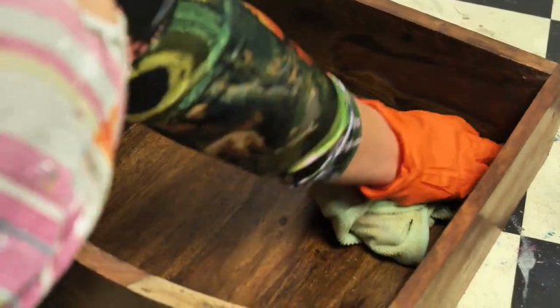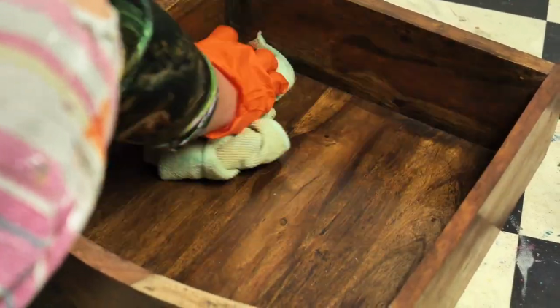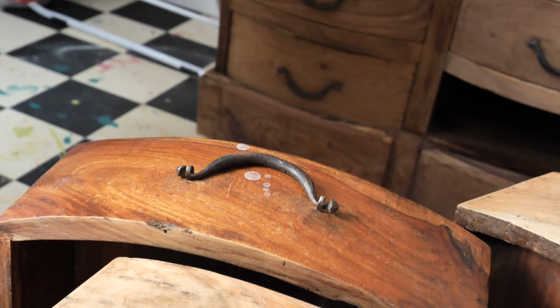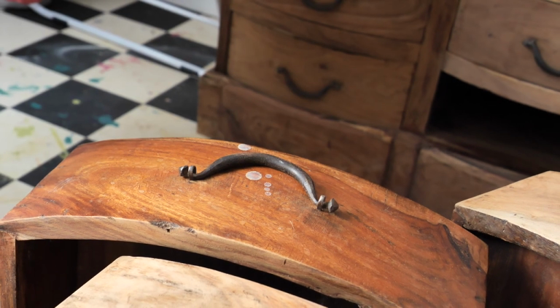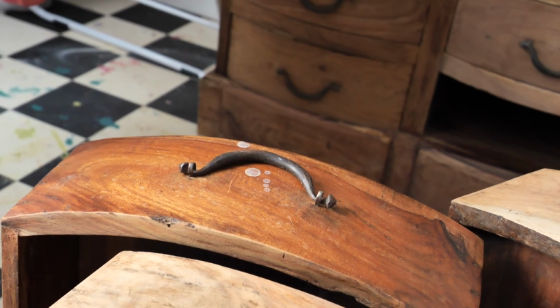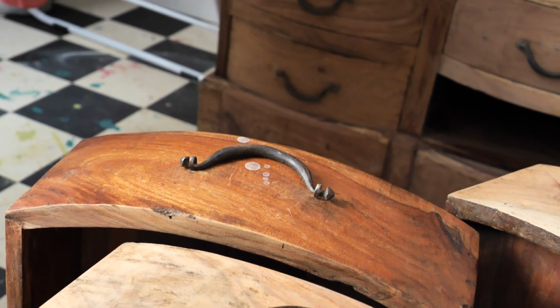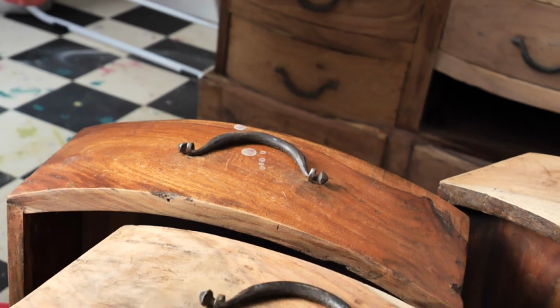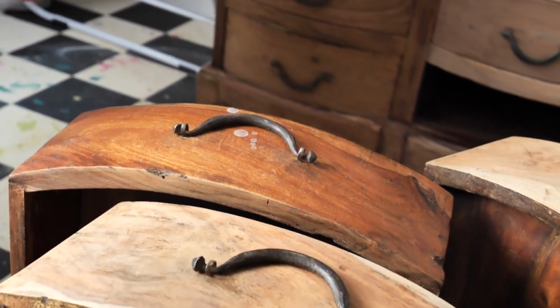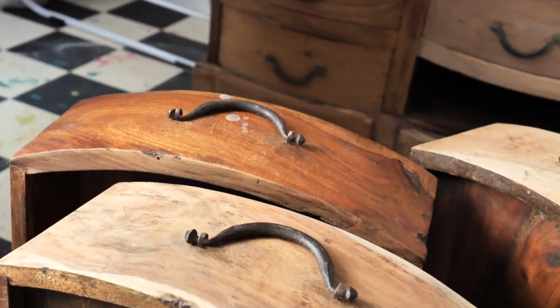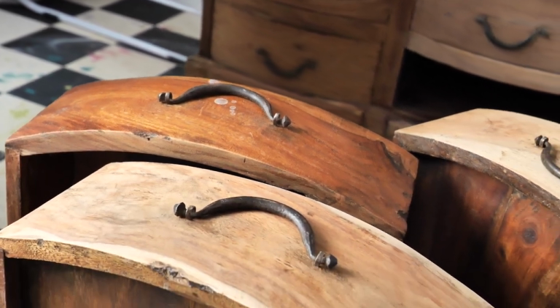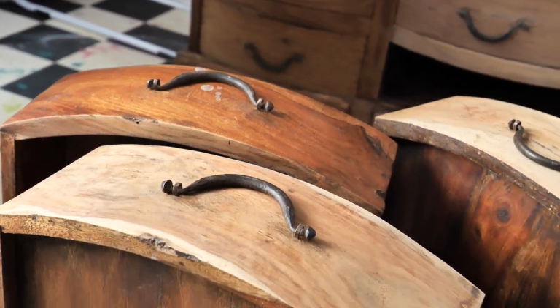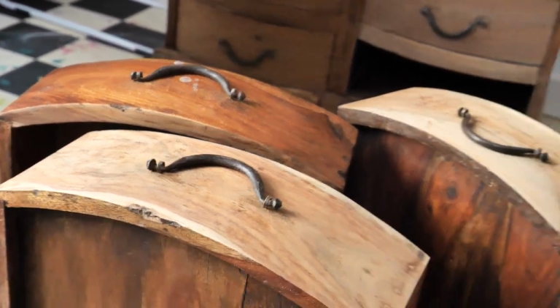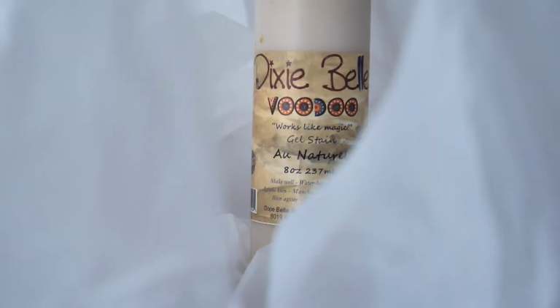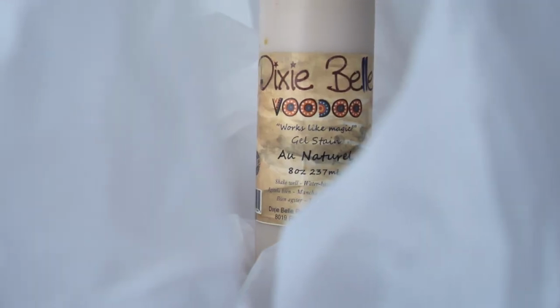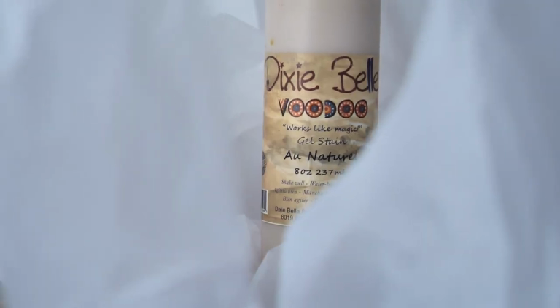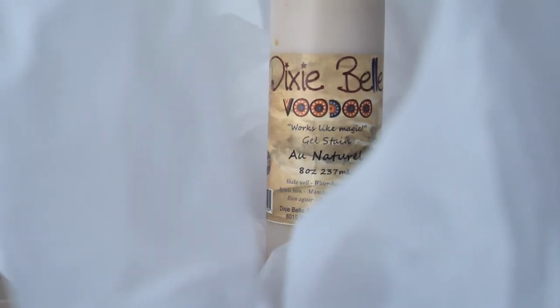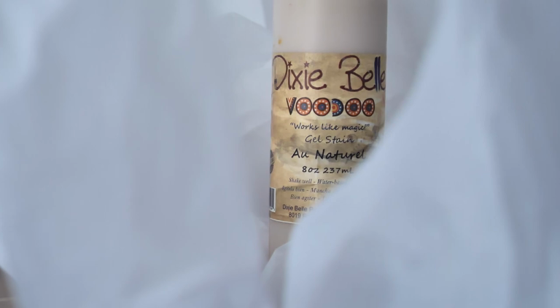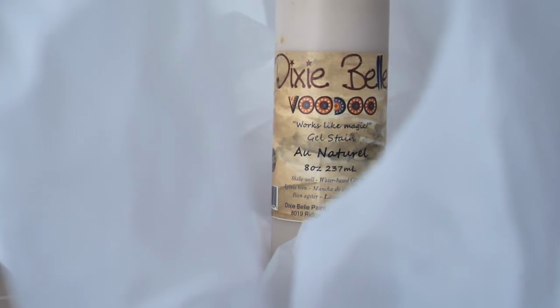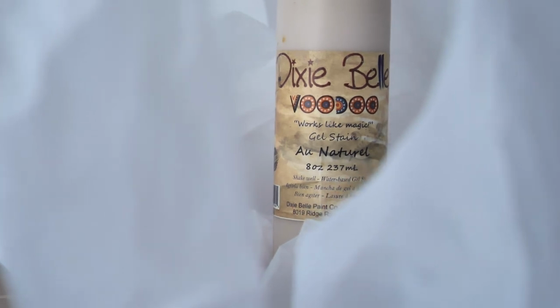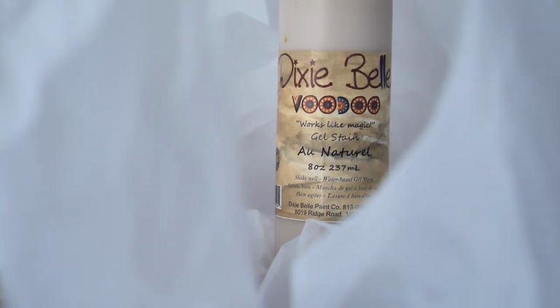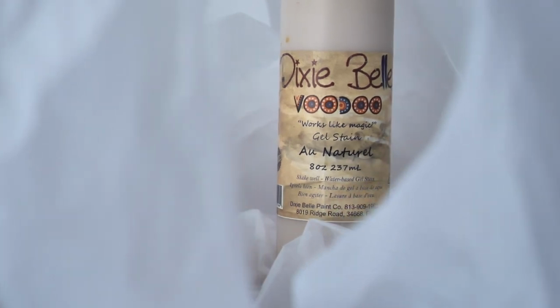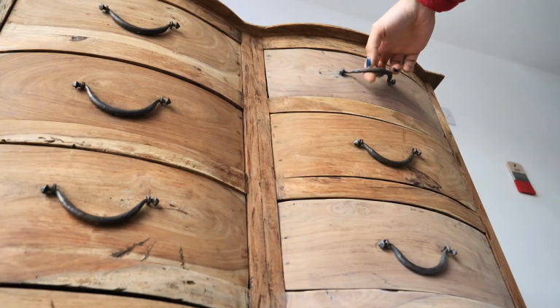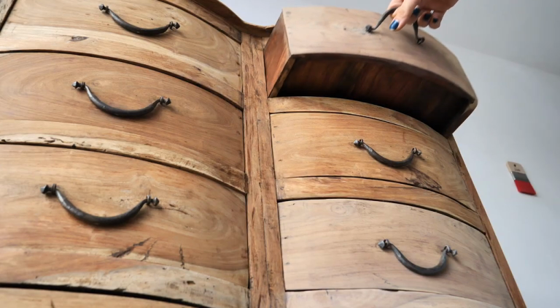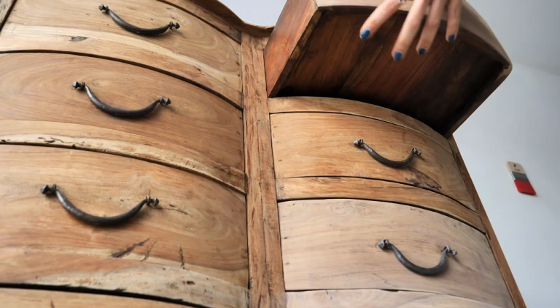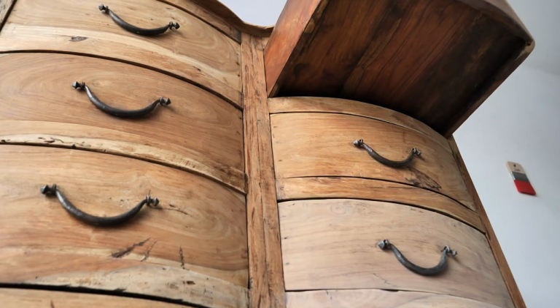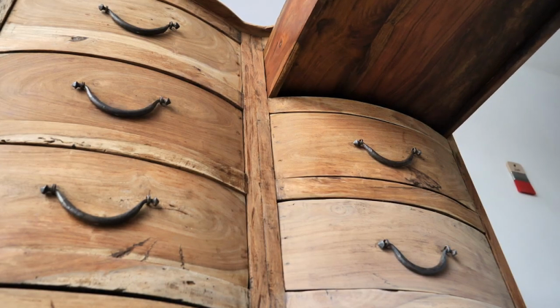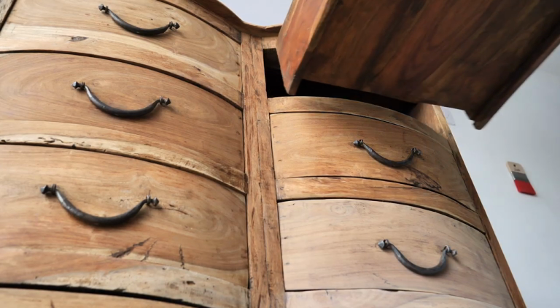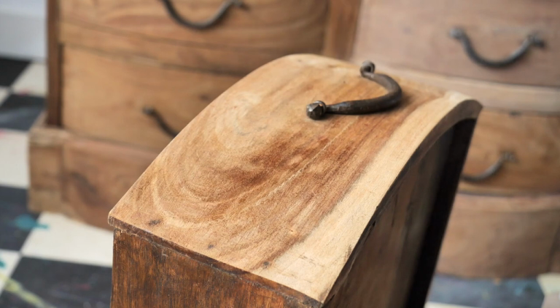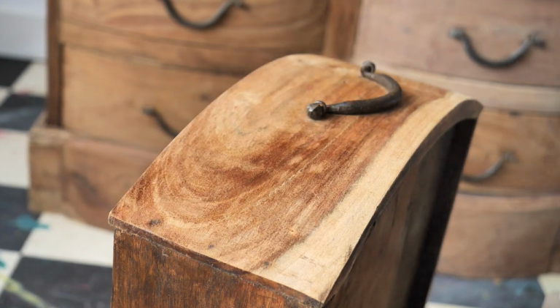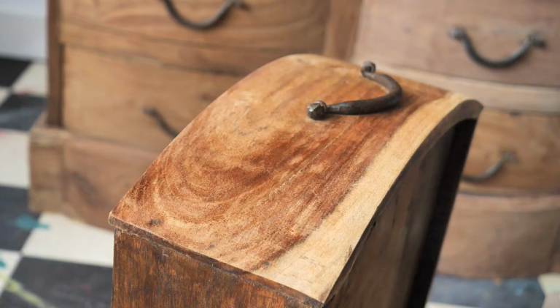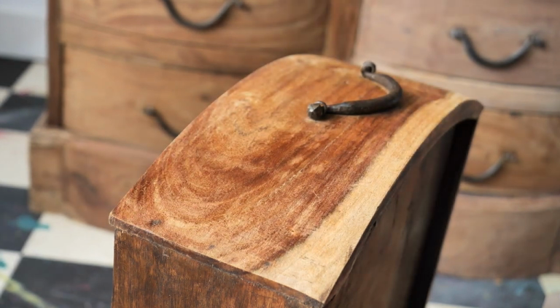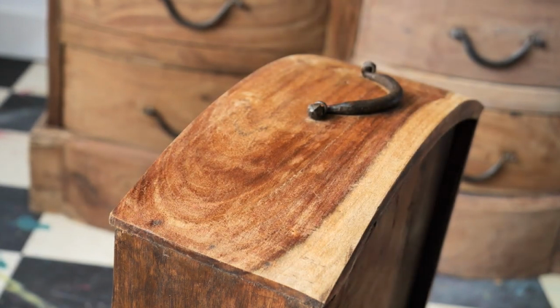The wood is absolutely stunning when it's revealed, but in the end we decided to add some Voodoo gel stain in an all natural shade, which will give a lighter tint and help us get rid of this orangey shade.